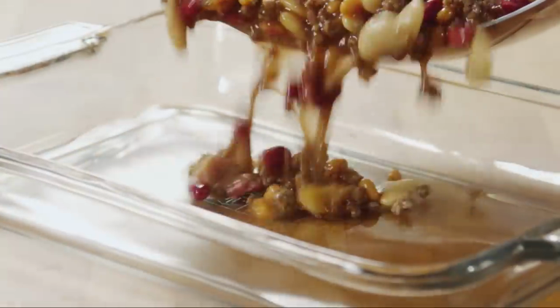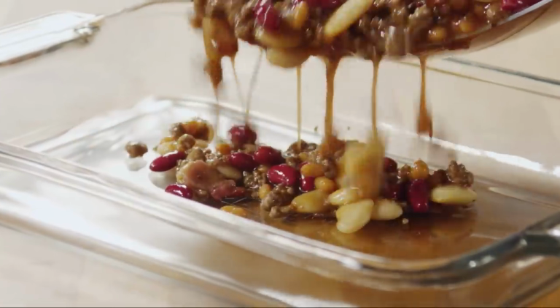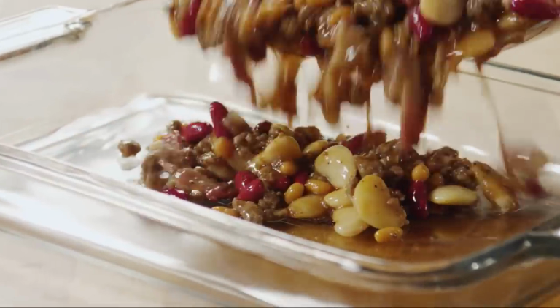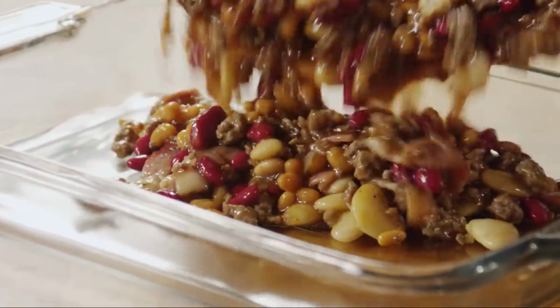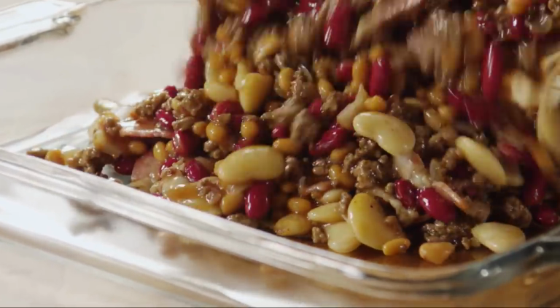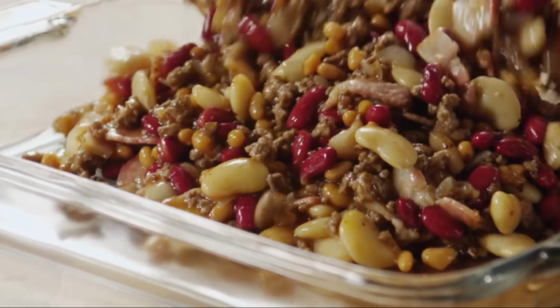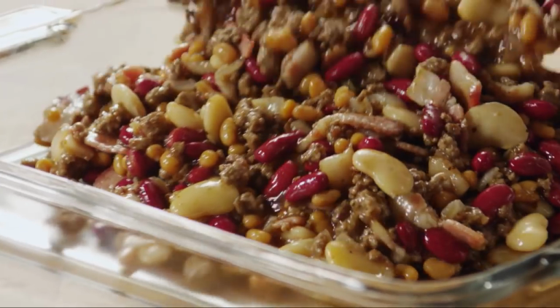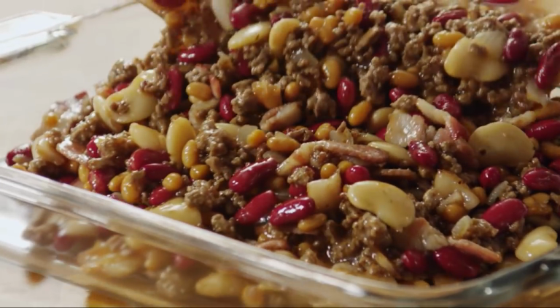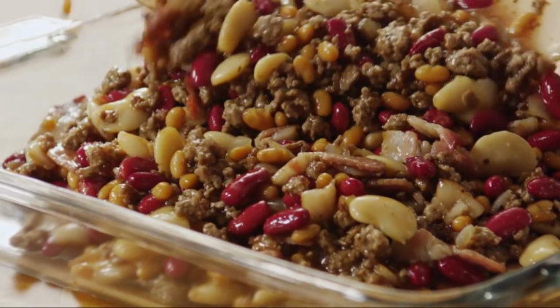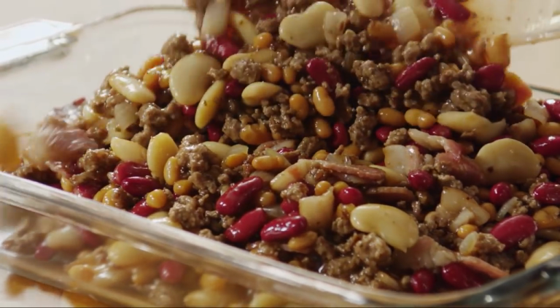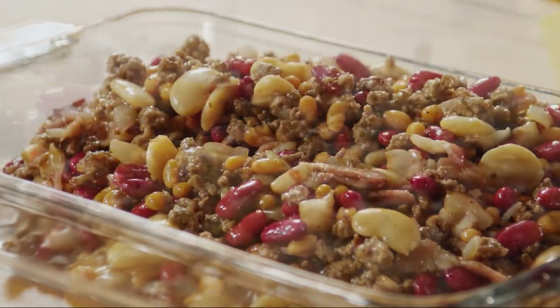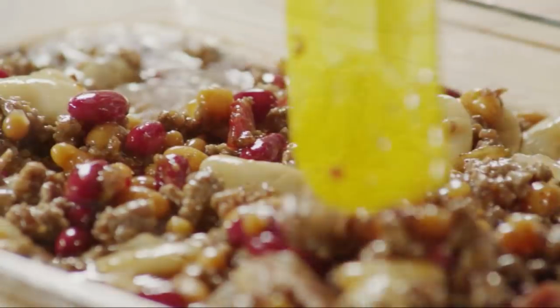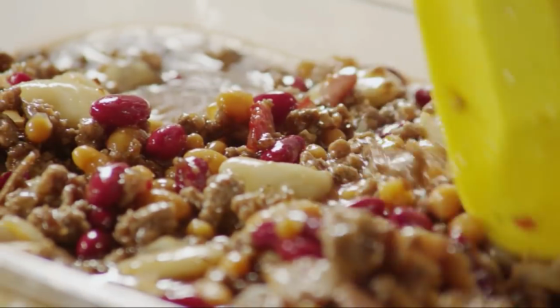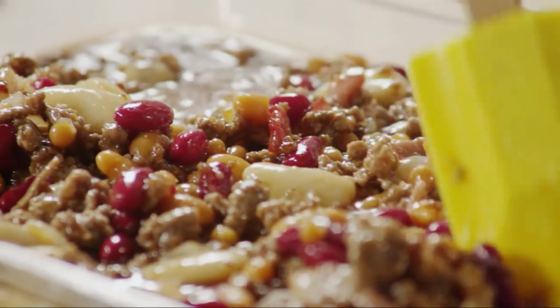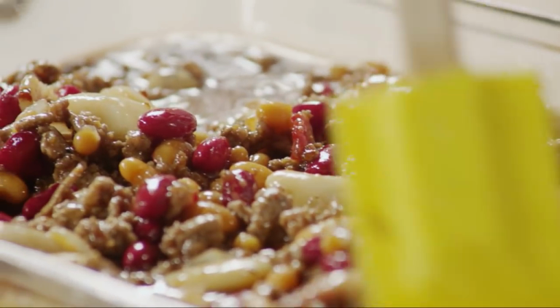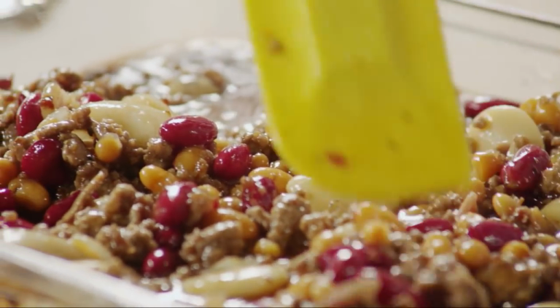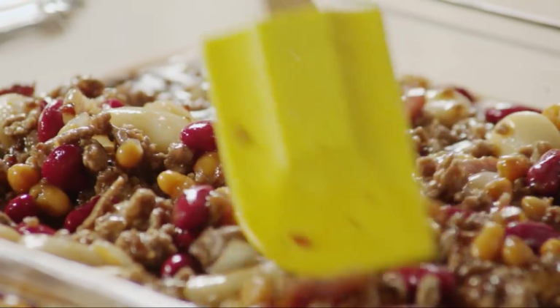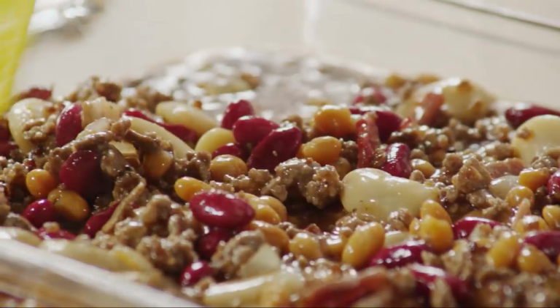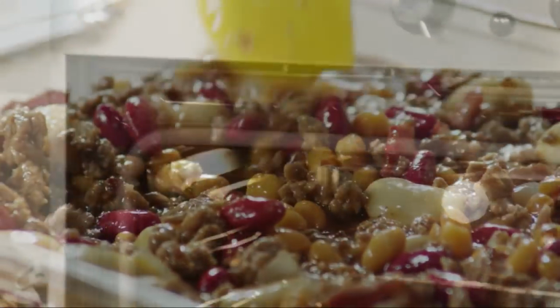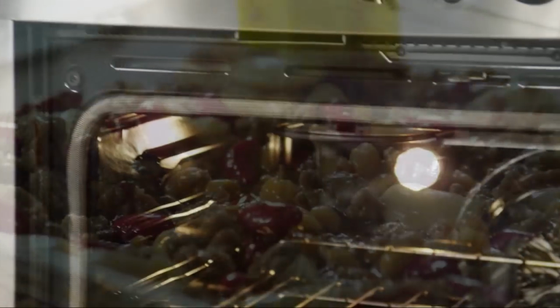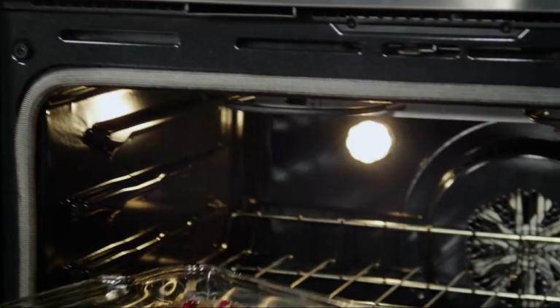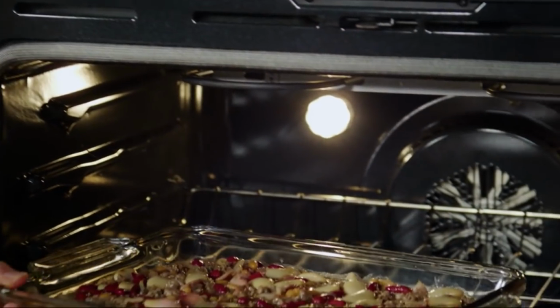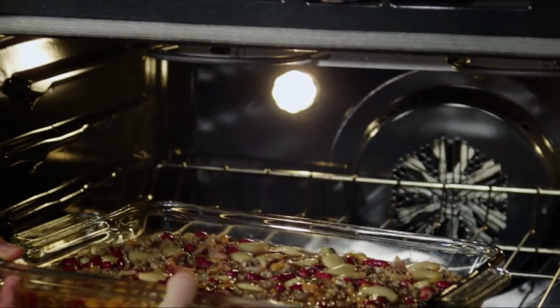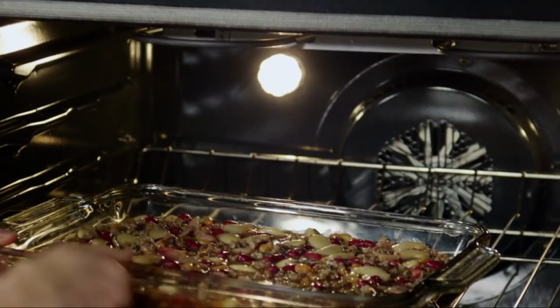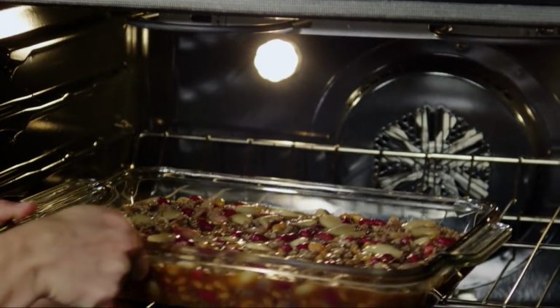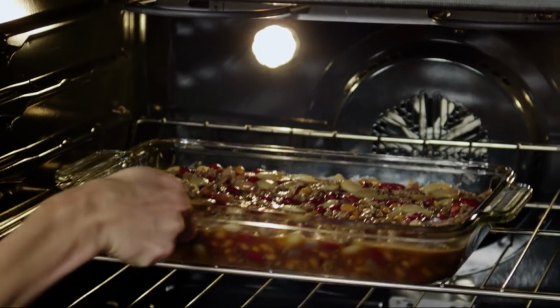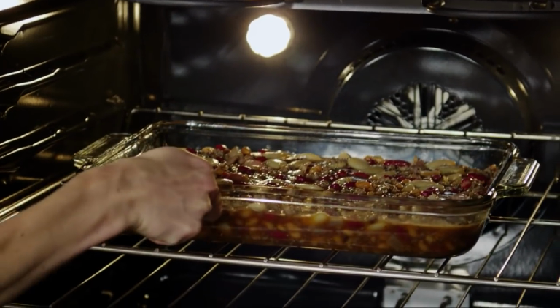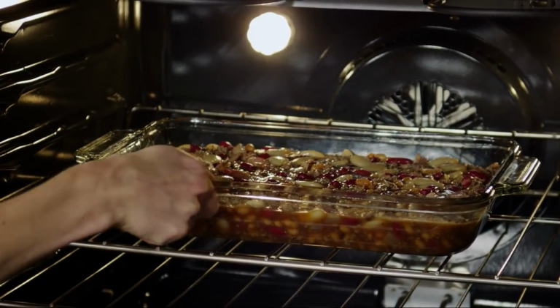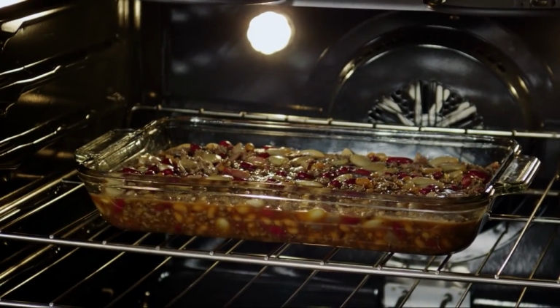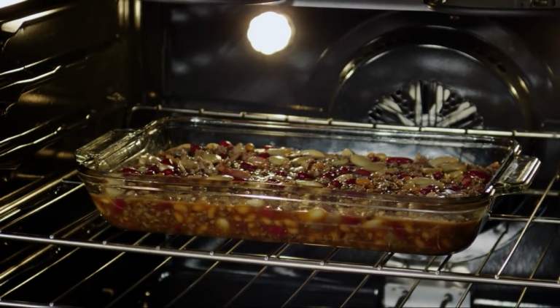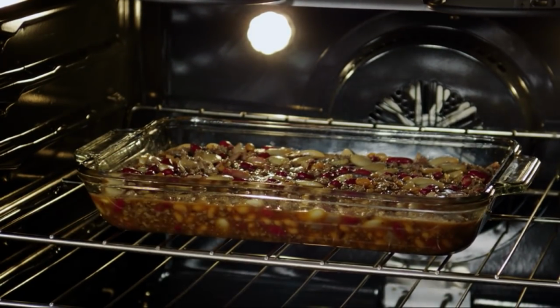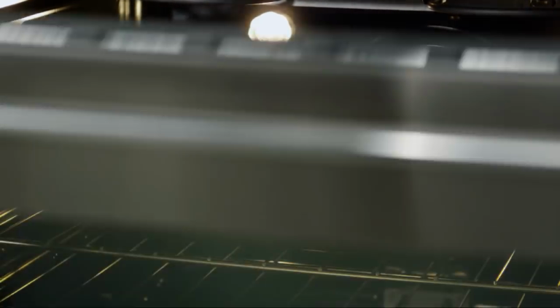Pour the mixture into a 9 by 13 inch baking dish and bake uncovered in the preheated oven for 30 to 40 minutes.